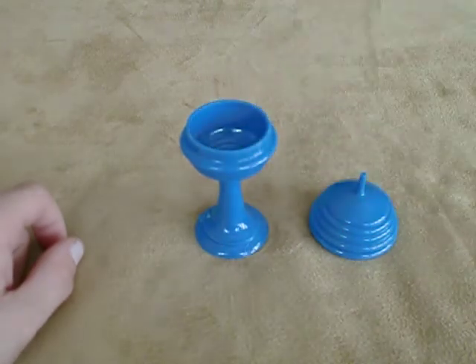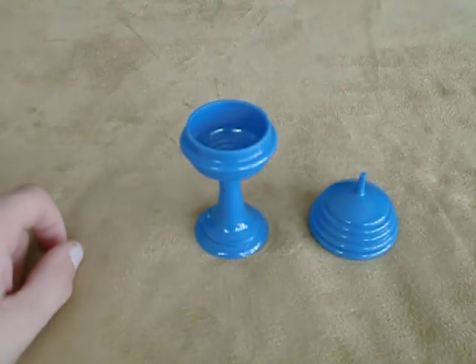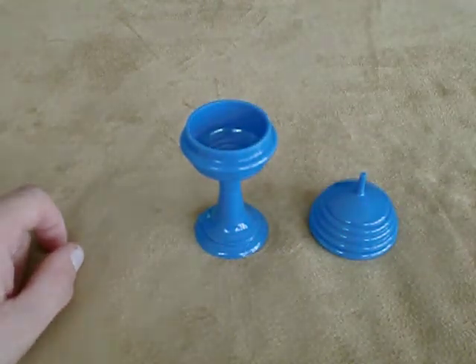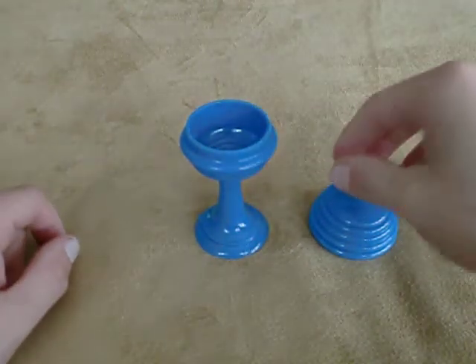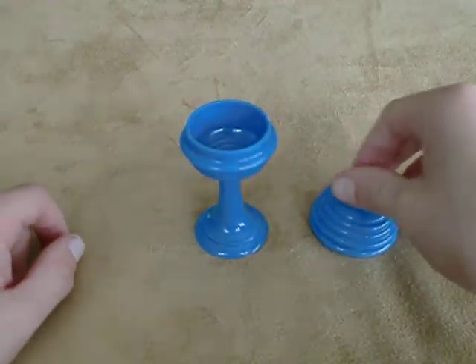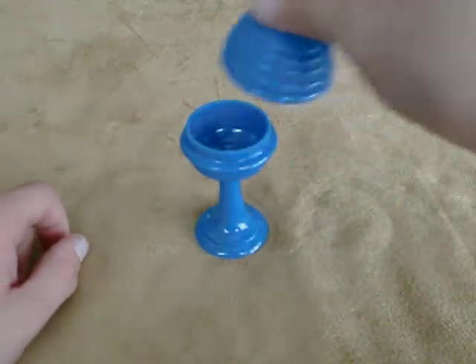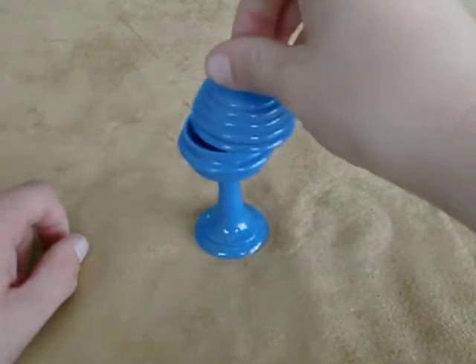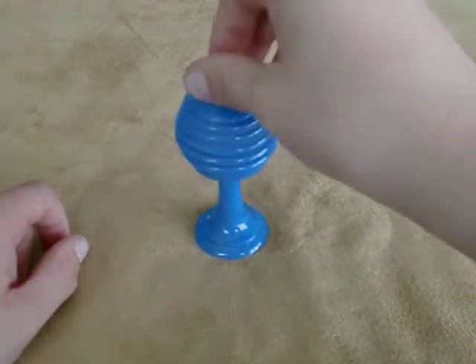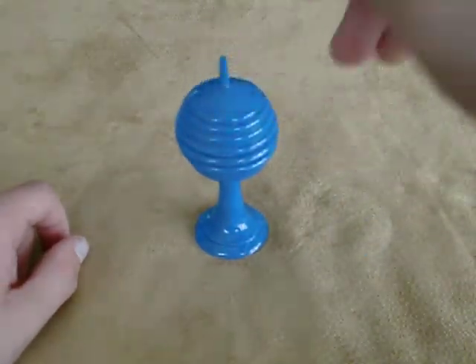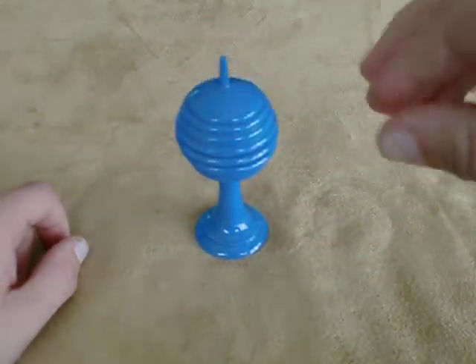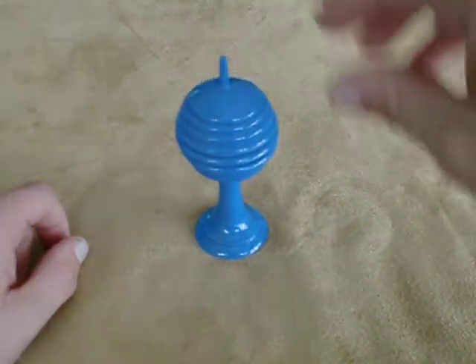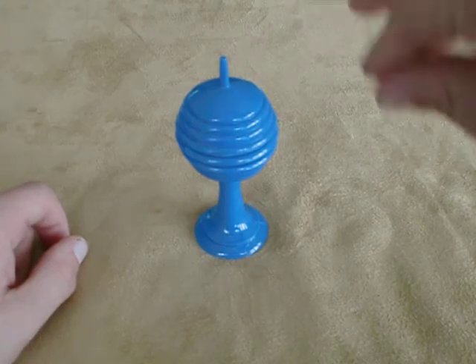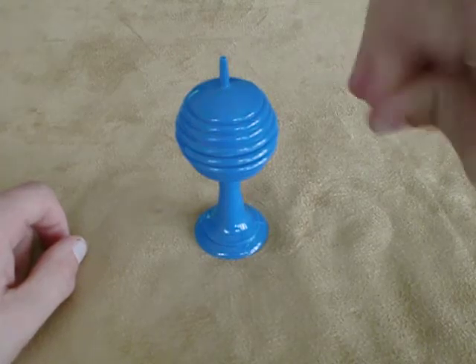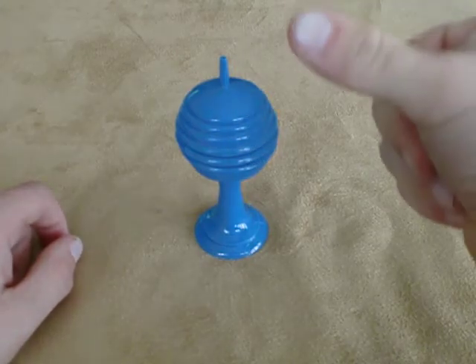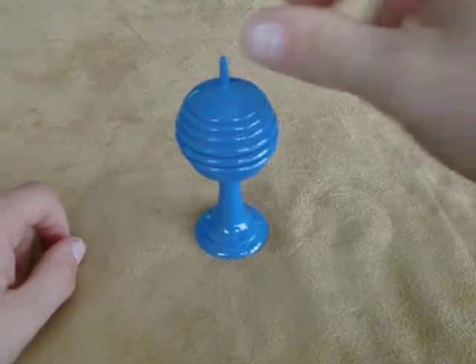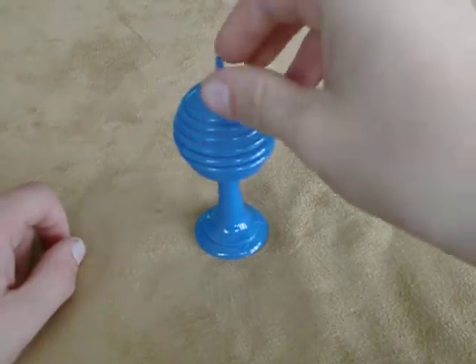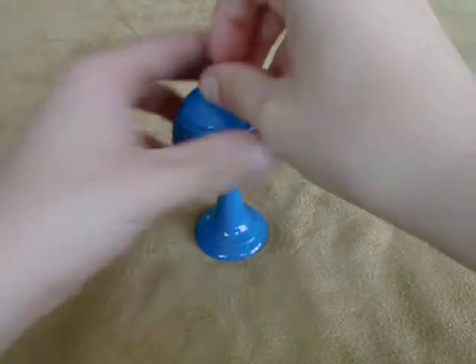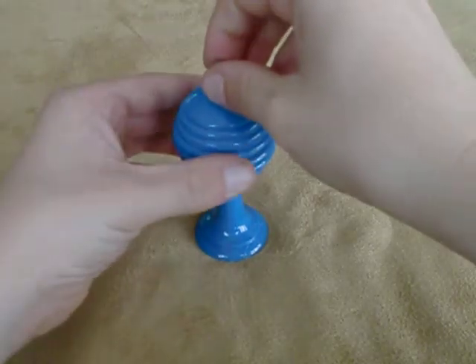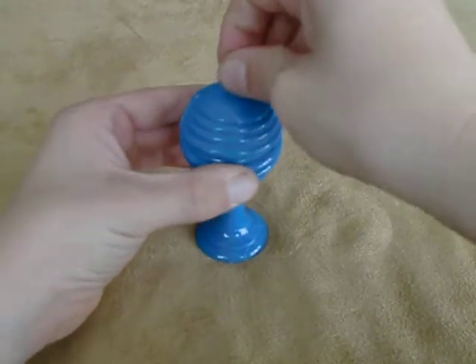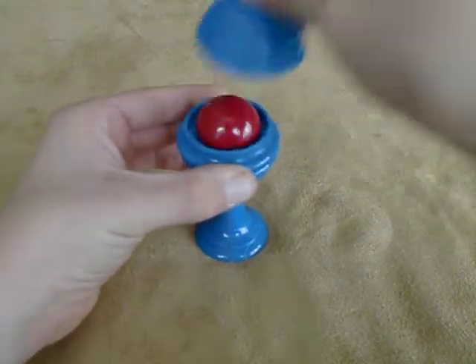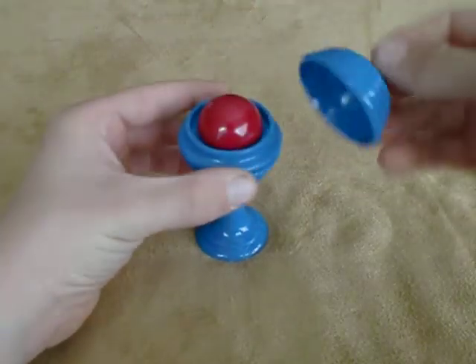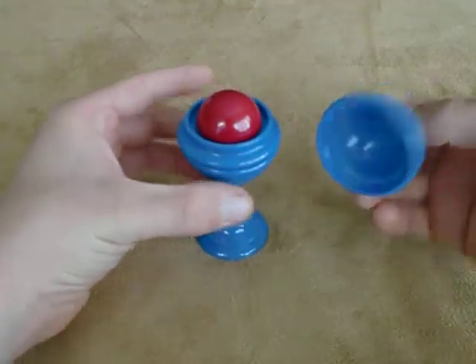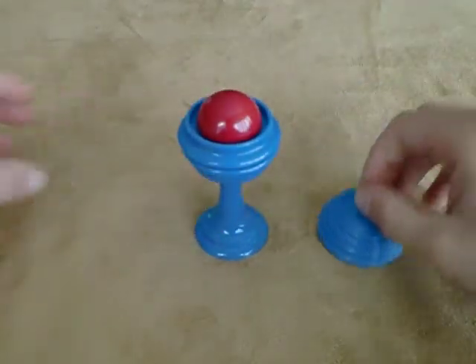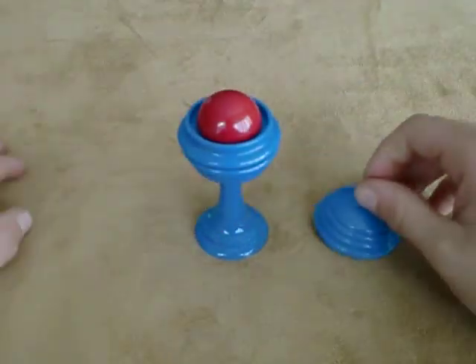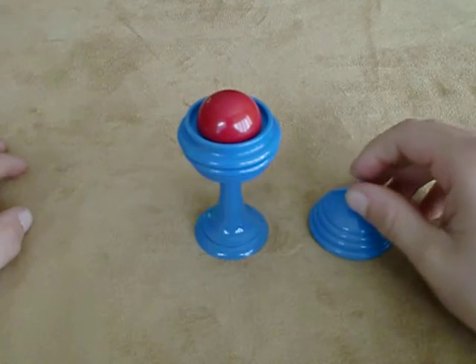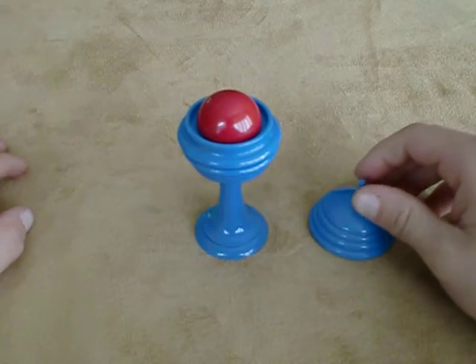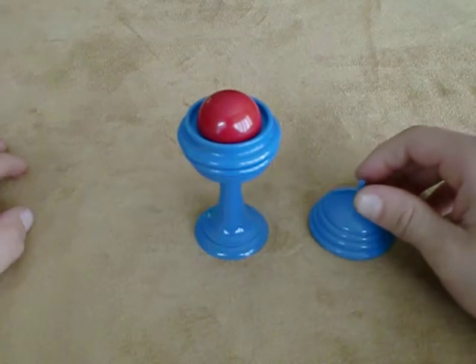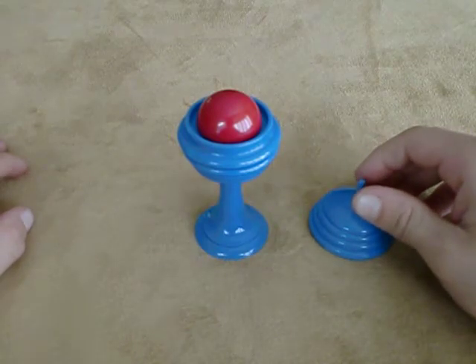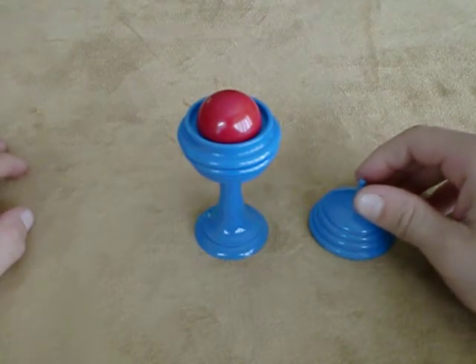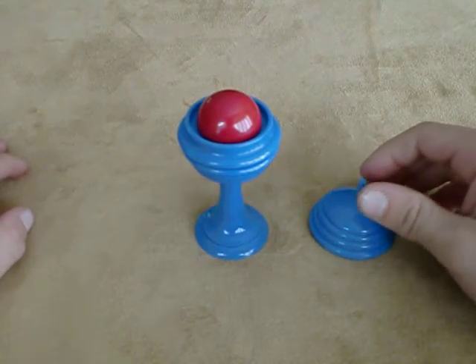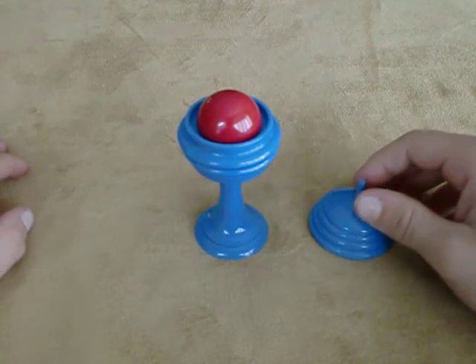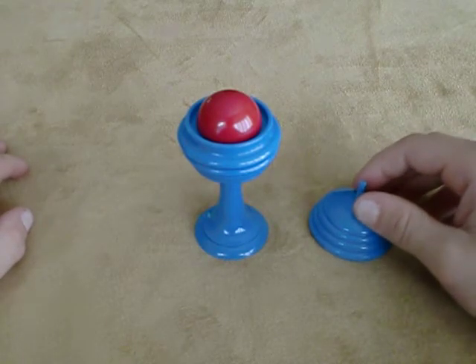I'll remove the ball, then put the lid back on the vase. Snap my fingers, remove the lid, and magically the ball appears back inside the vase.